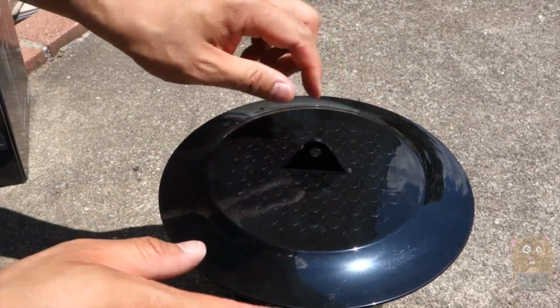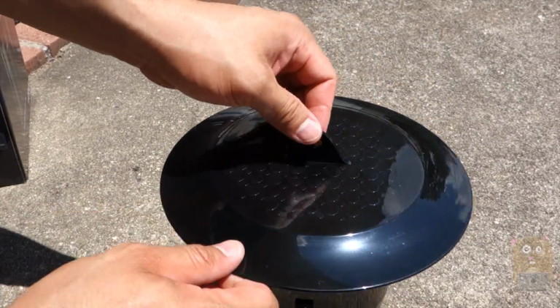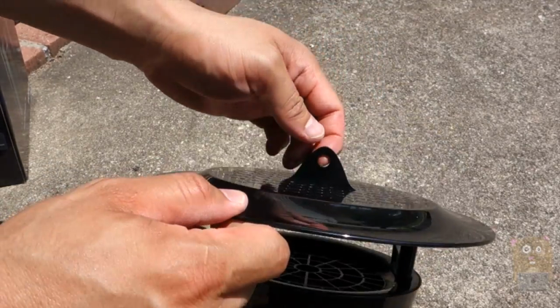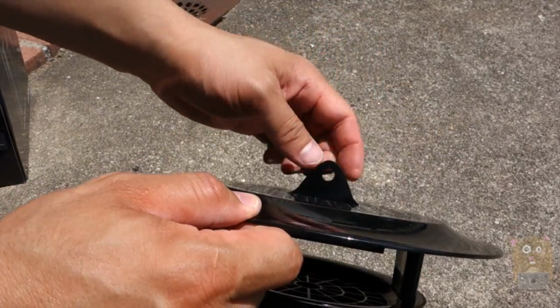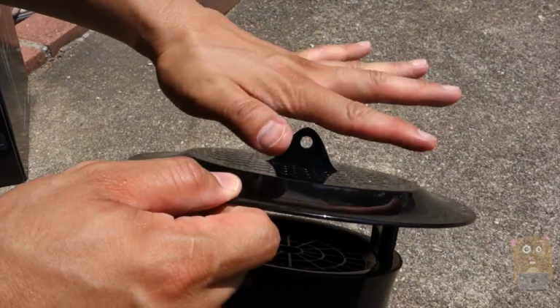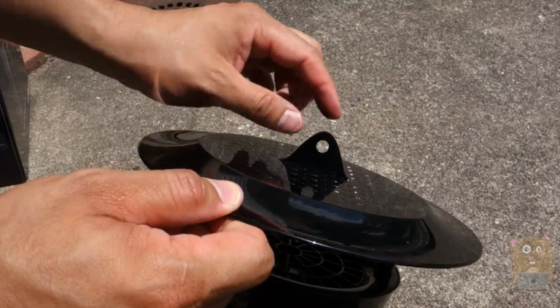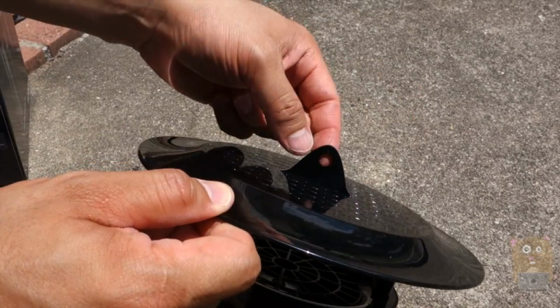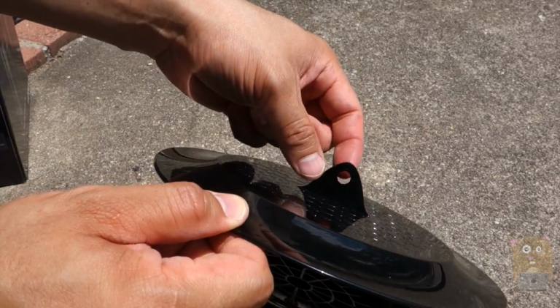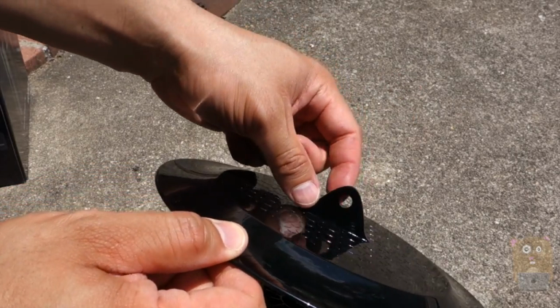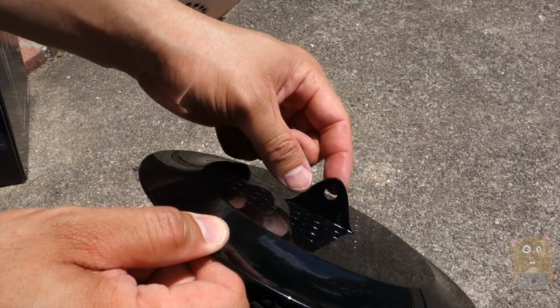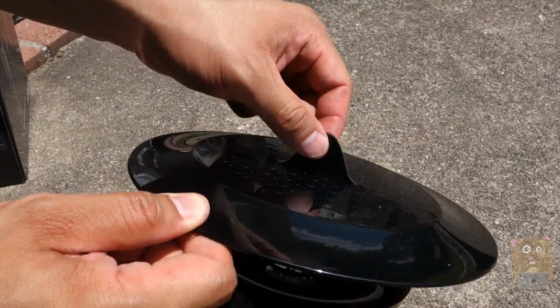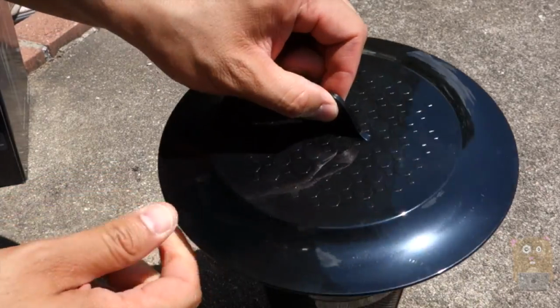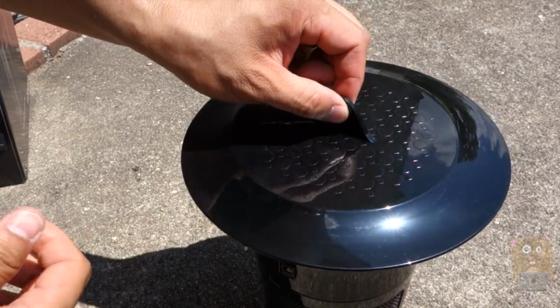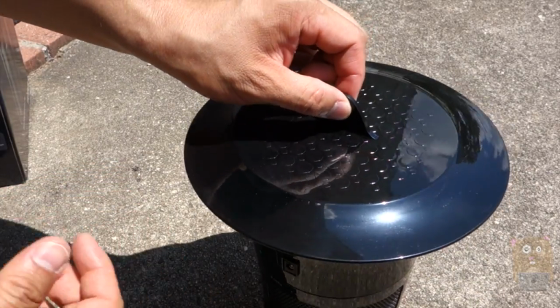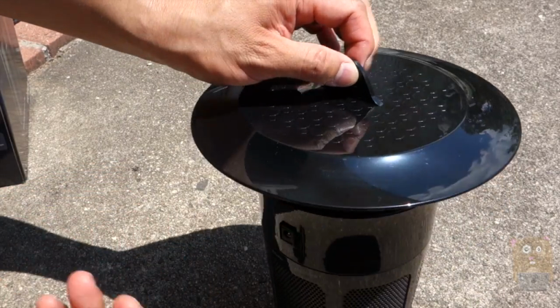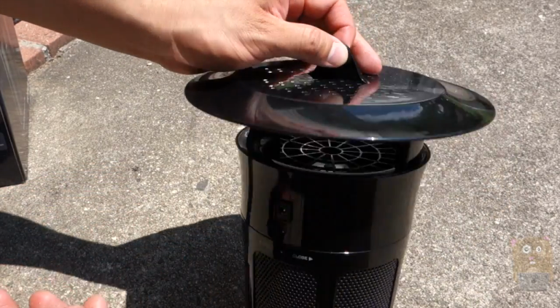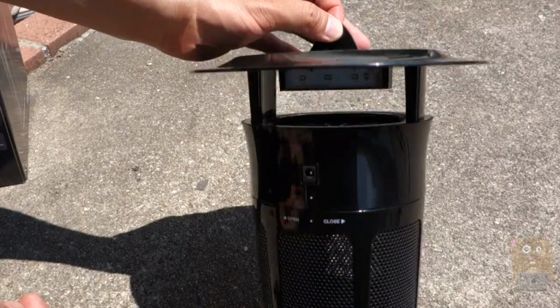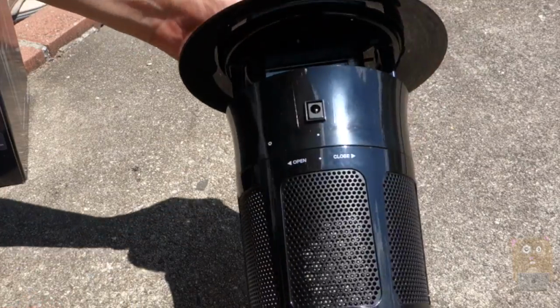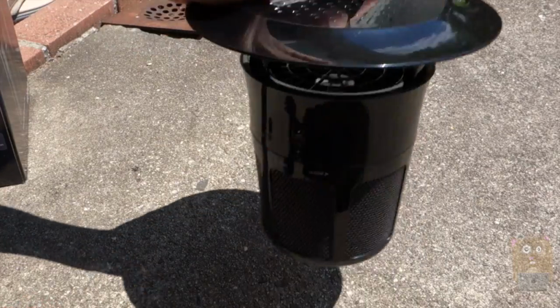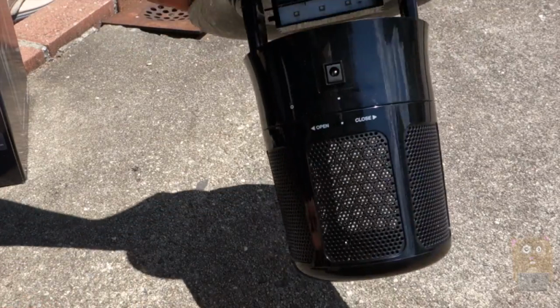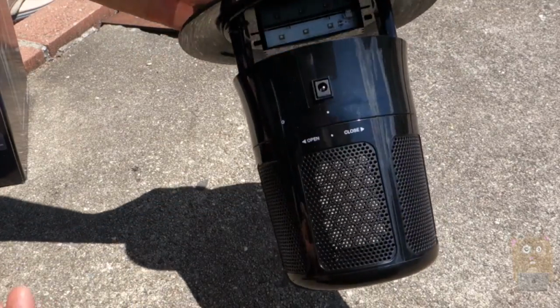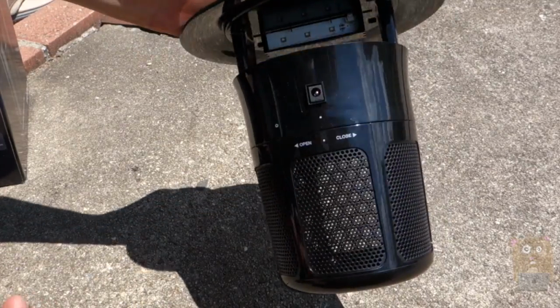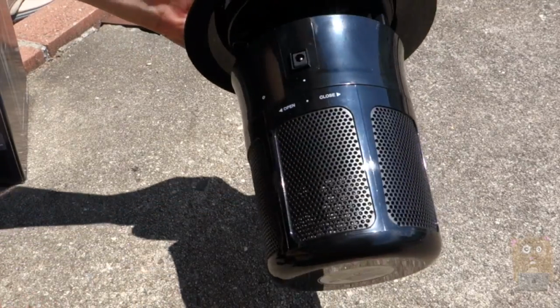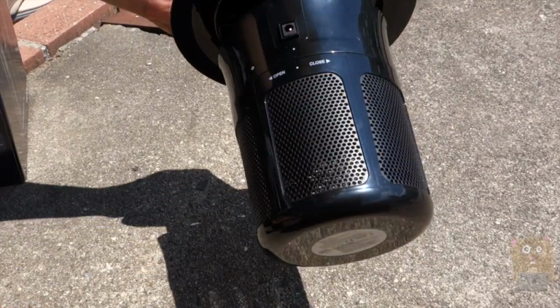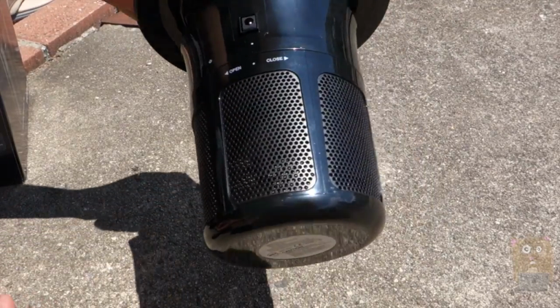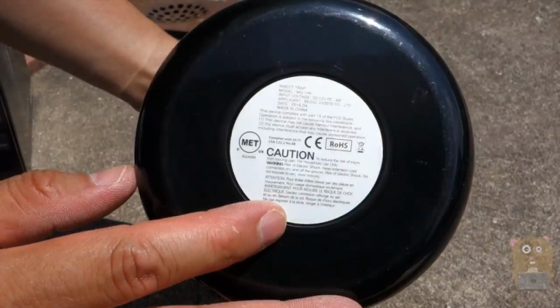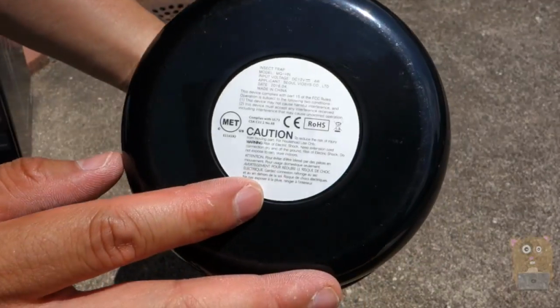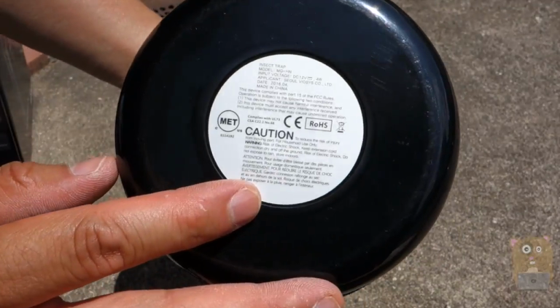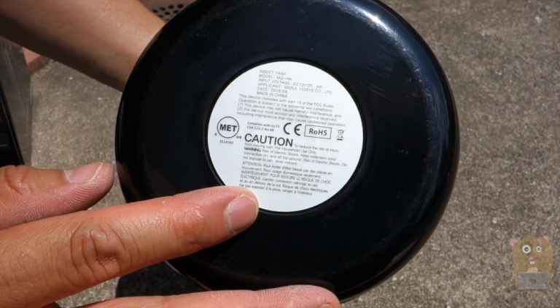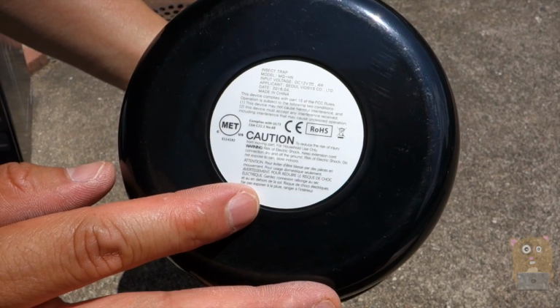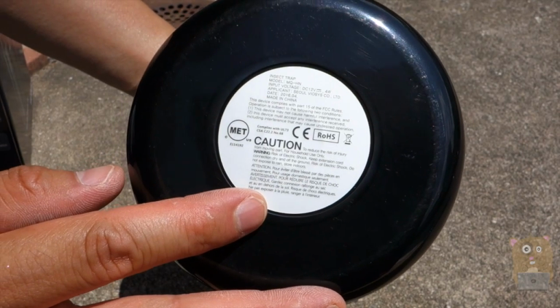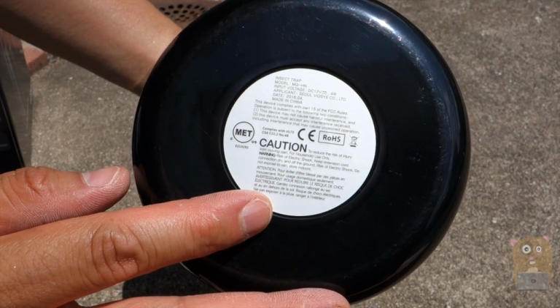The unit itself has a little loop up here where I can just use a carabiner or anything else I want — a rope — and just hang it about four to six feet above the ground. Here are the power specs on the bottom: DC 12 volt in, 4 watts.